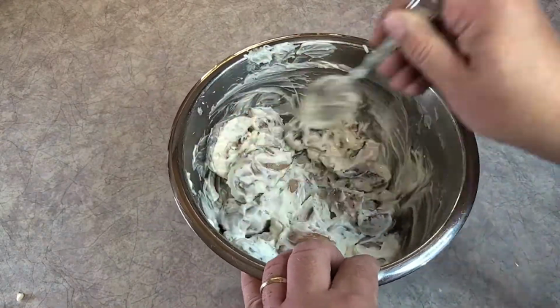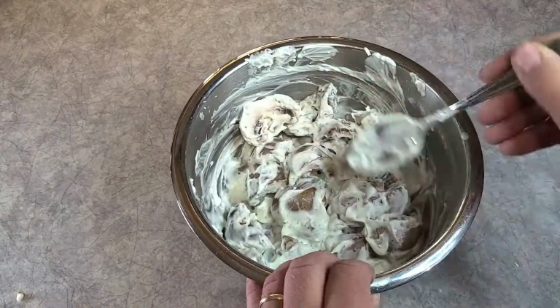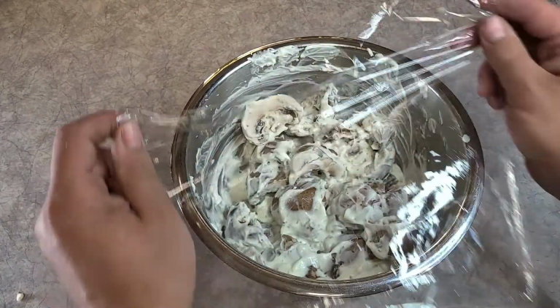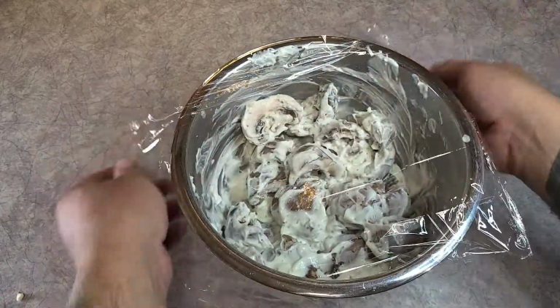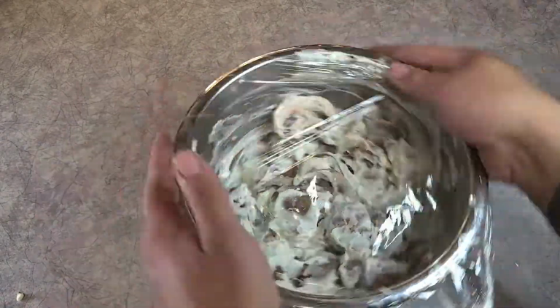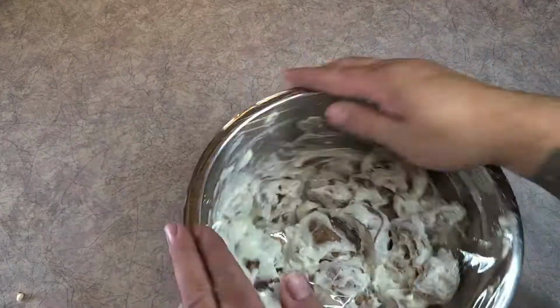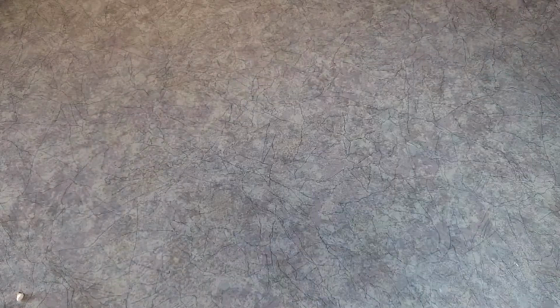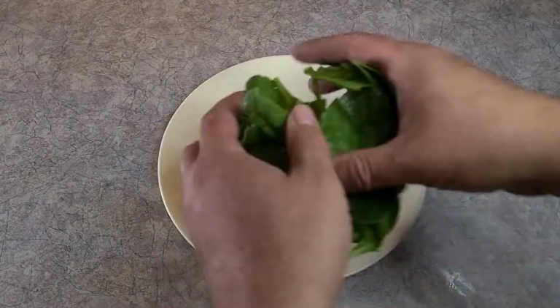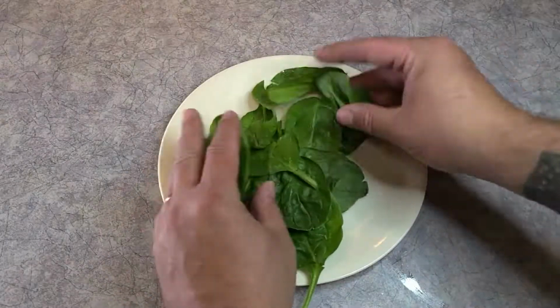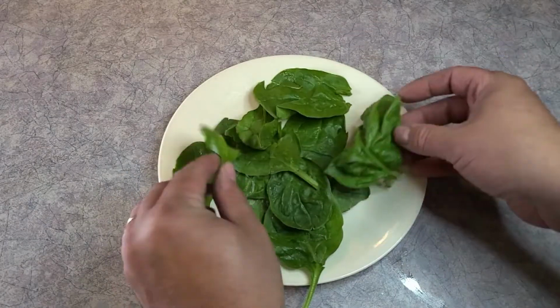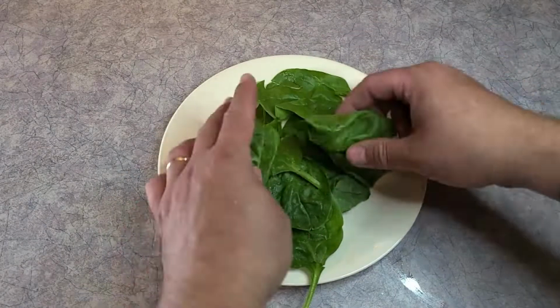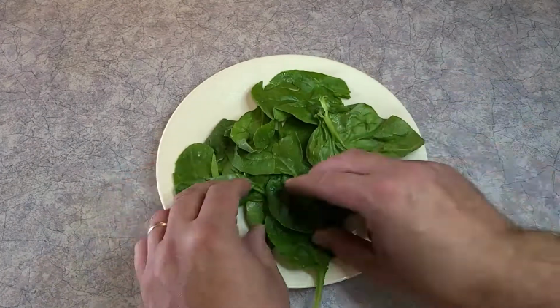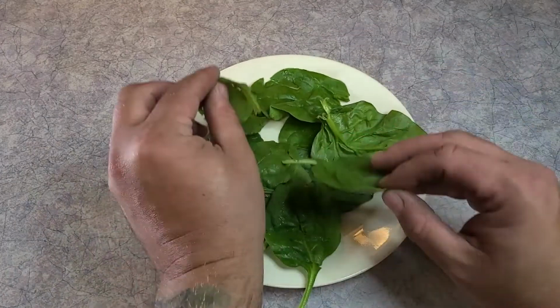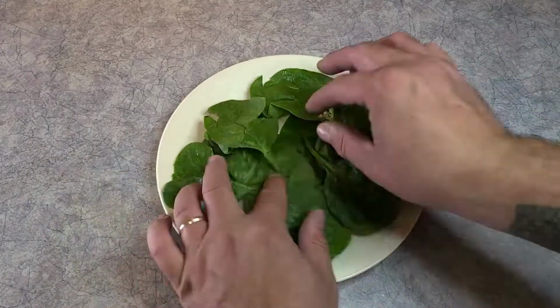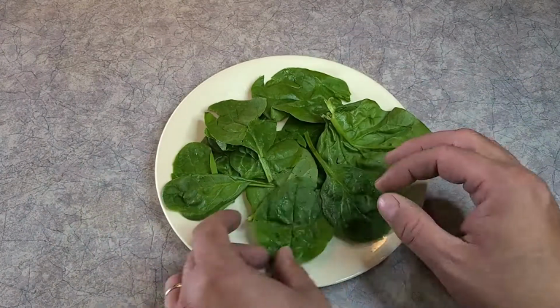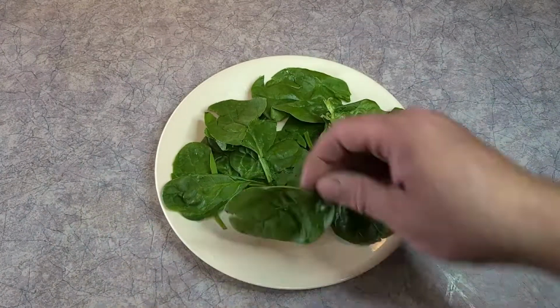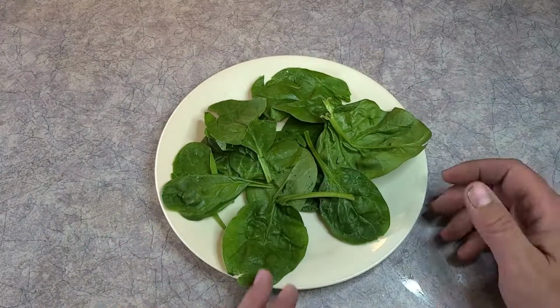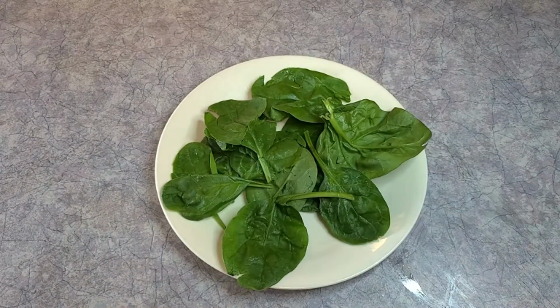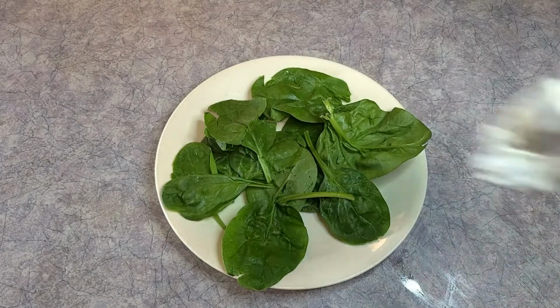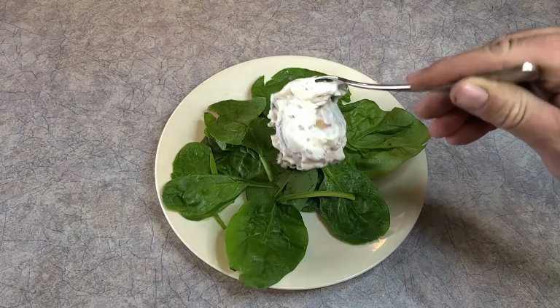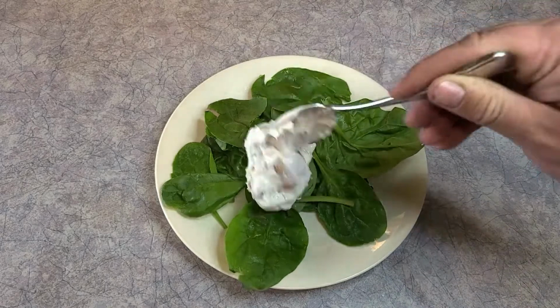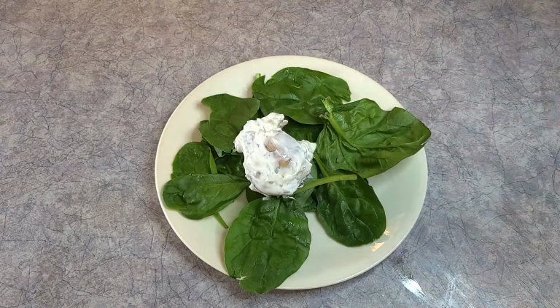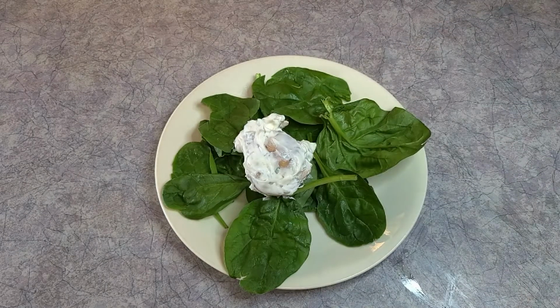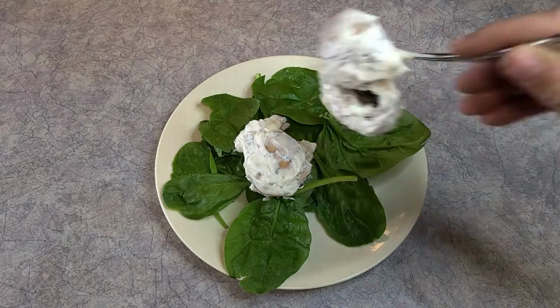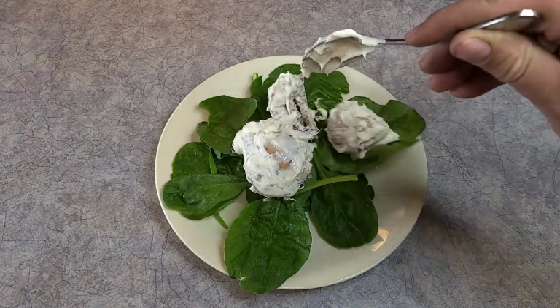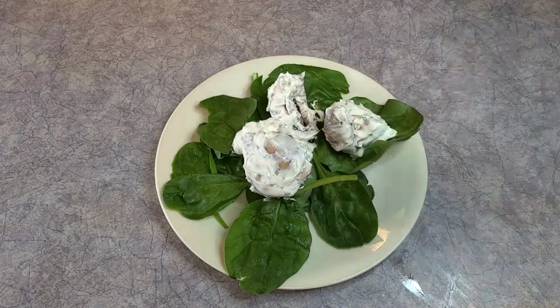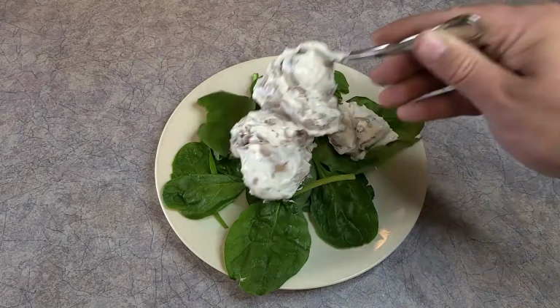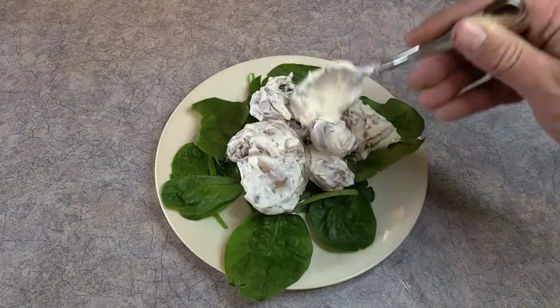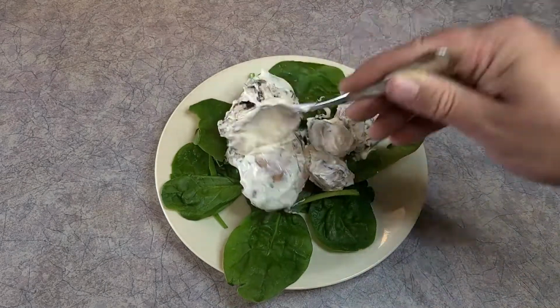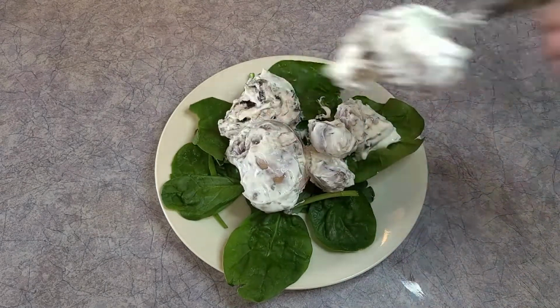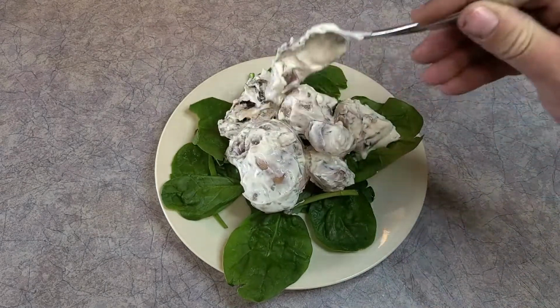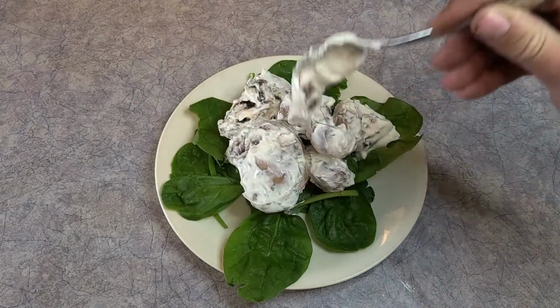Throw those in and mix it all together, then just throw it in your fridge and chill. When you're ready to serve, it's supposed to be presented on a bed of lettuce leaves. All I had was spinach in my fridge, so I put that on the plate.